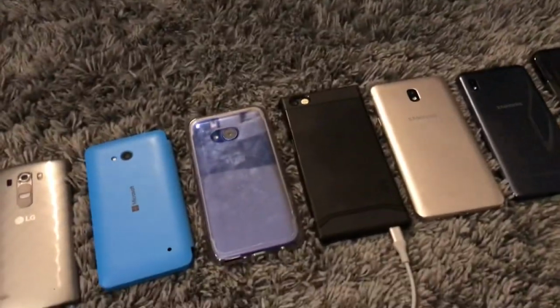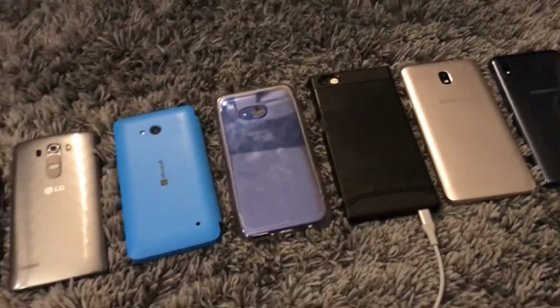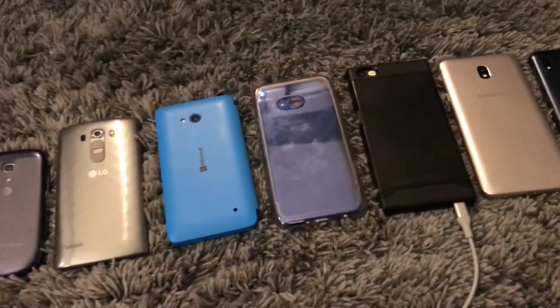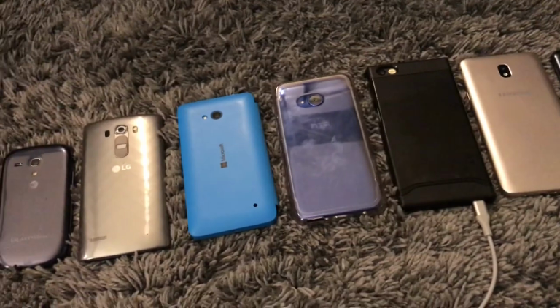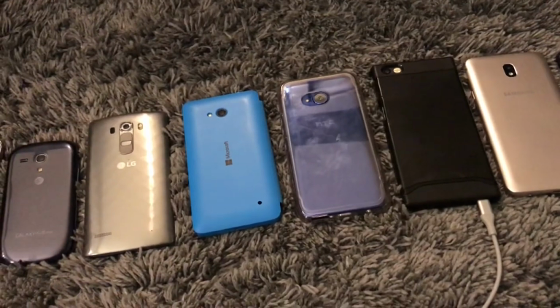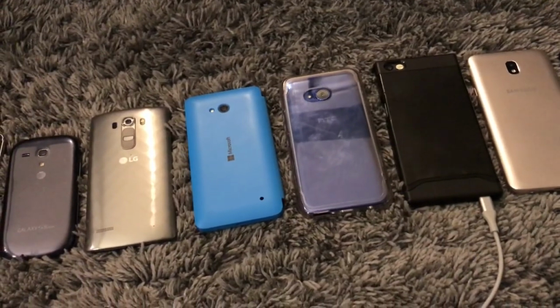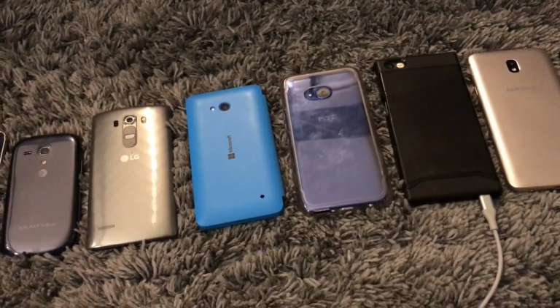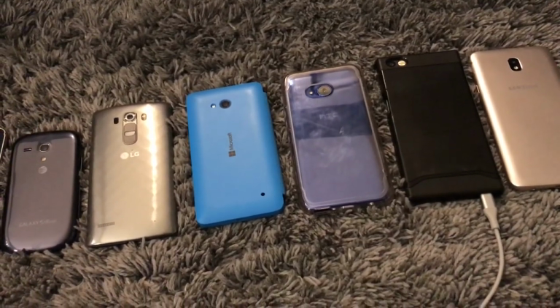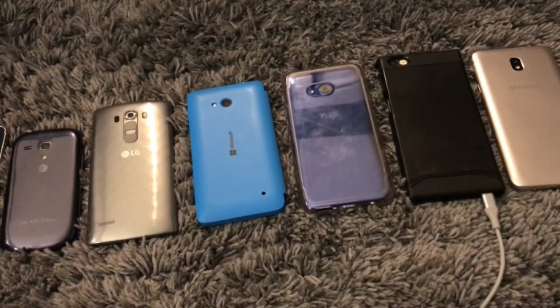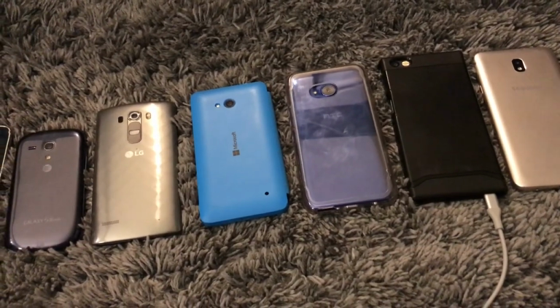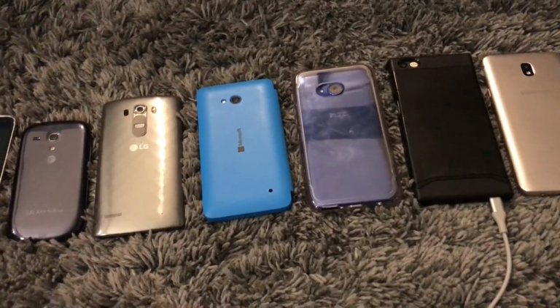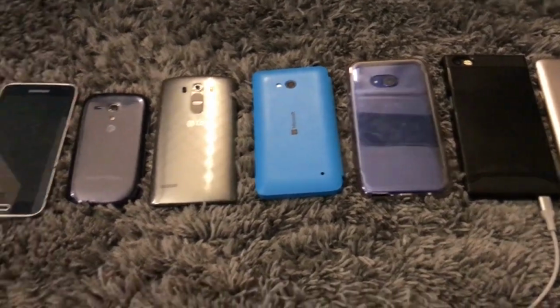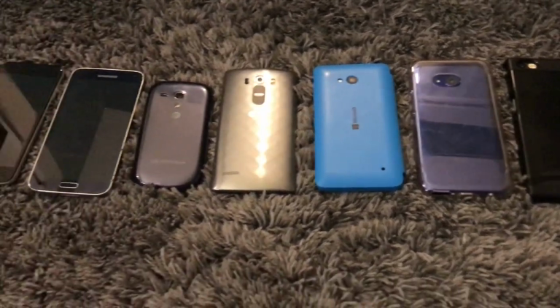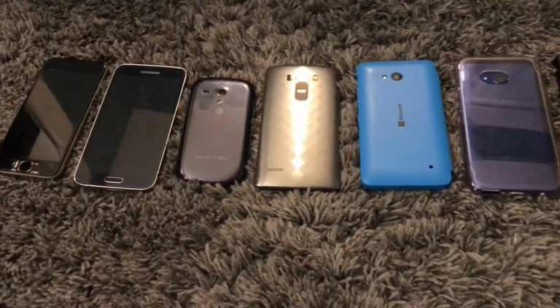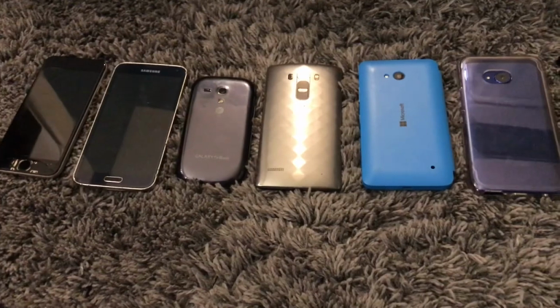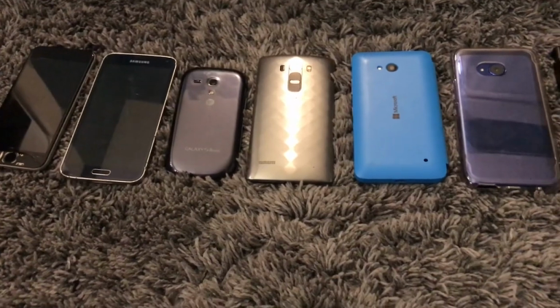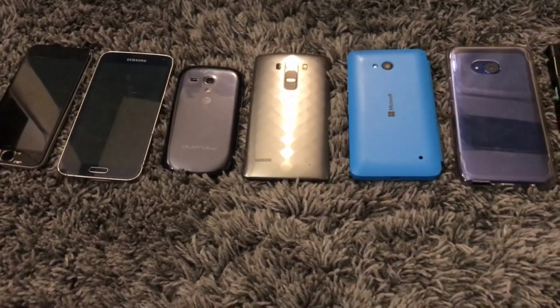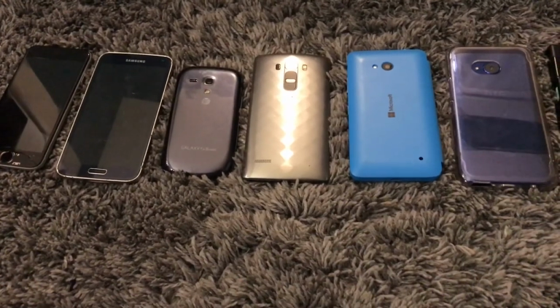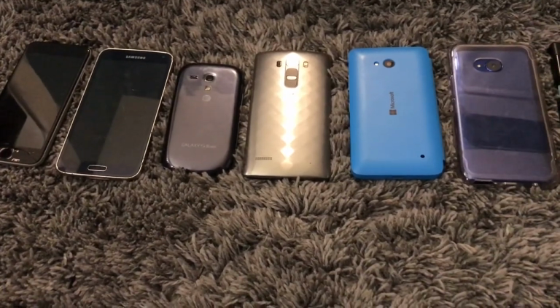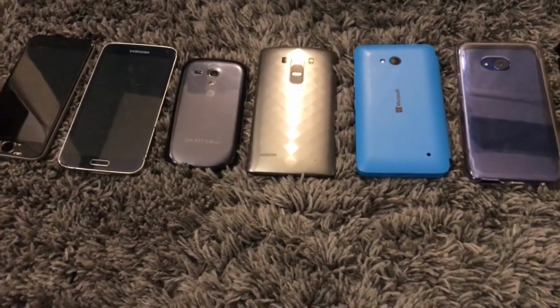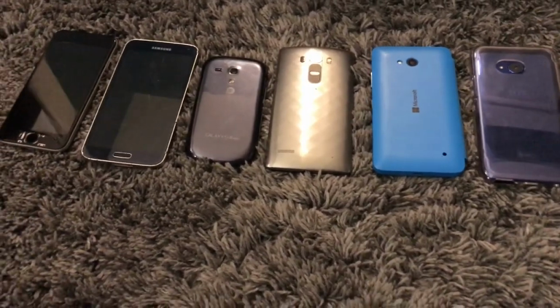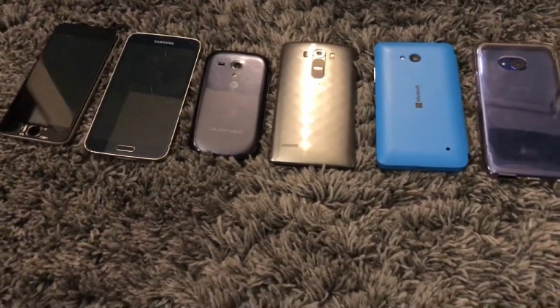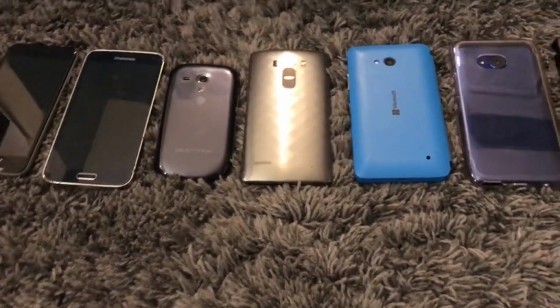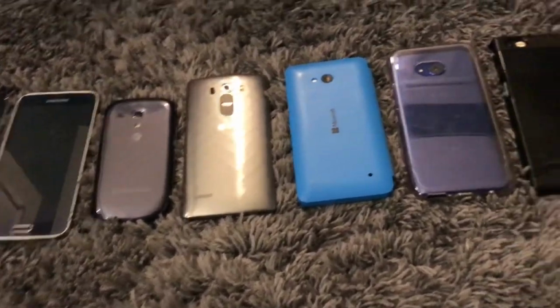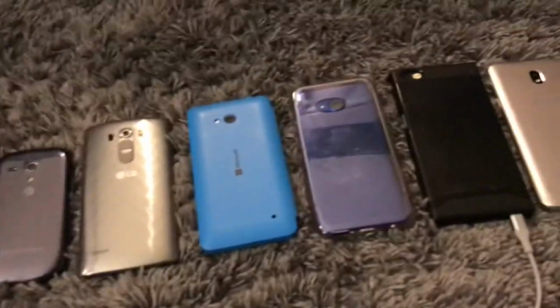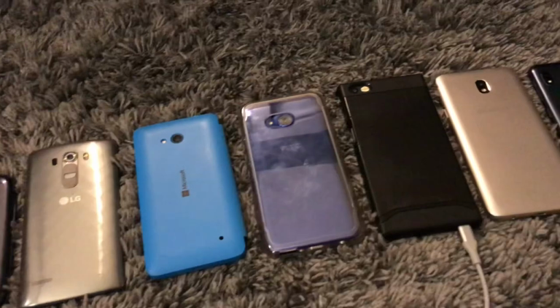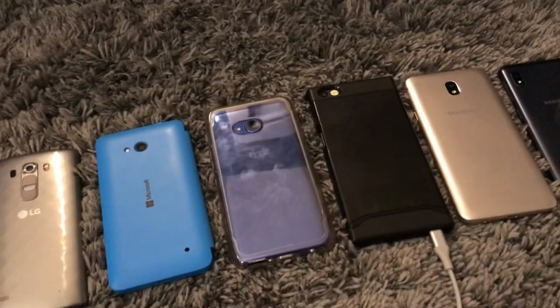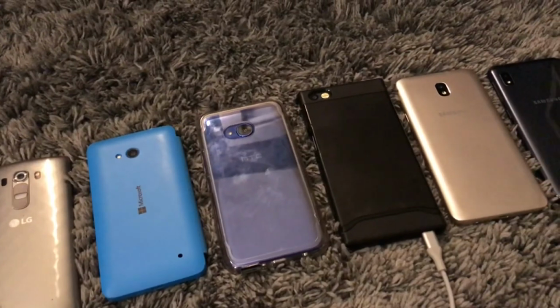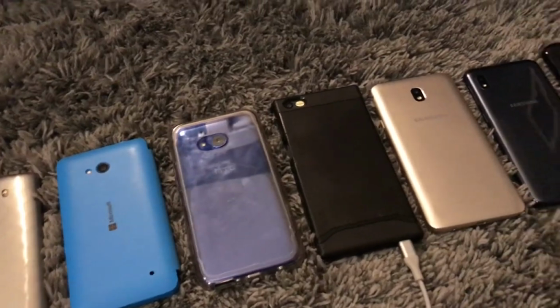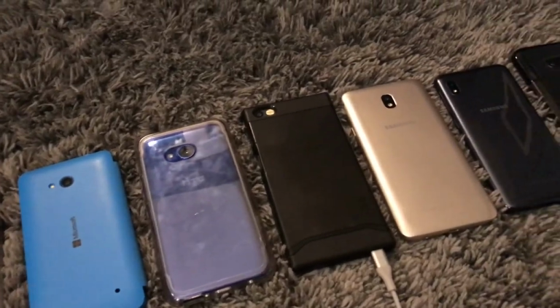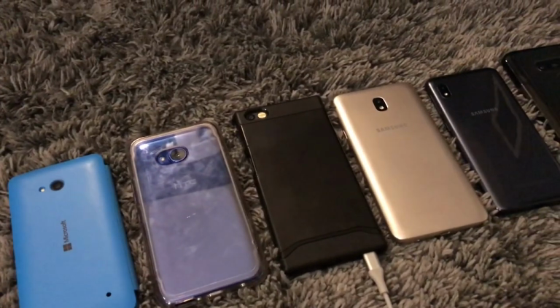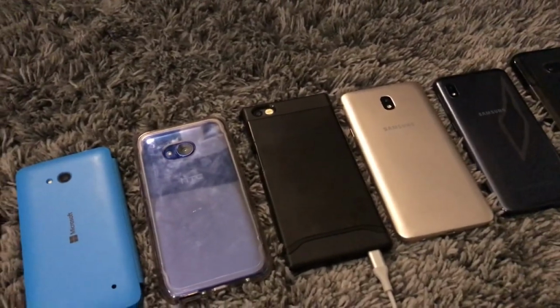That's usually what happens when I get a phone trade or a big lot — it takes a while to actually get everything set up and rolling. I also had class and stuff like that today so that did interfere. But anyway, I'm going to go over everything I got and just show you it all set up.